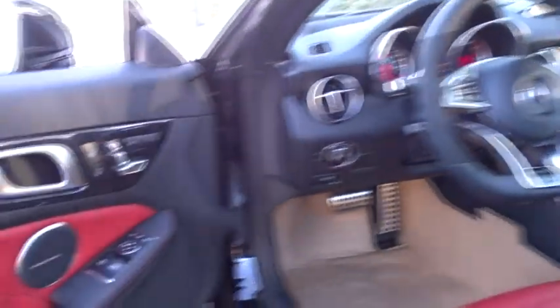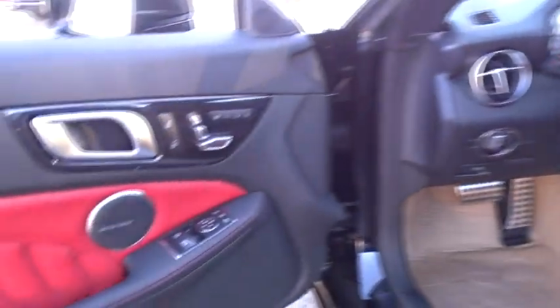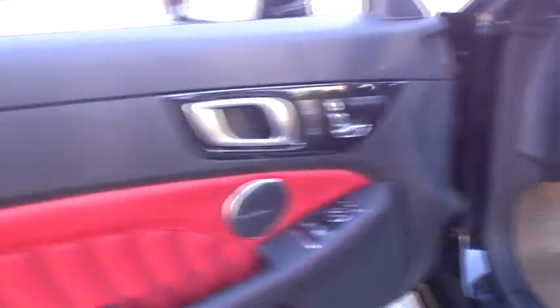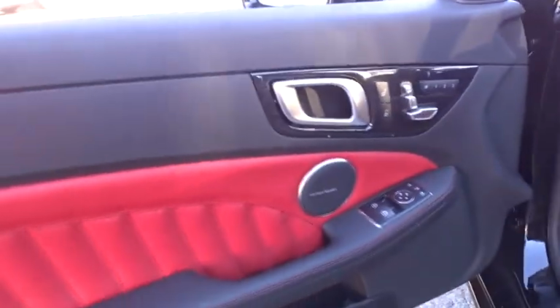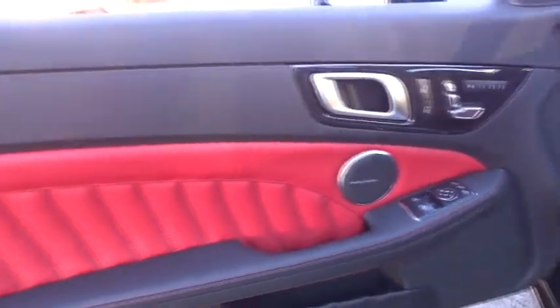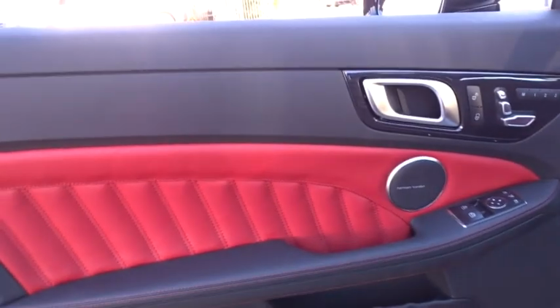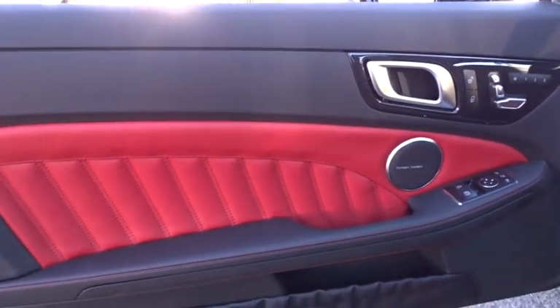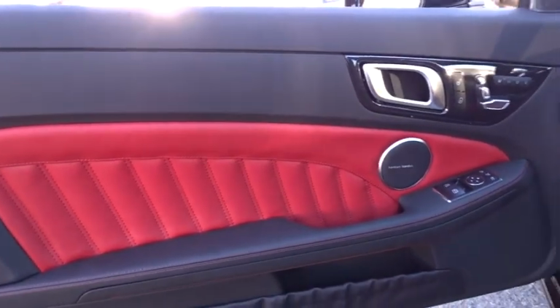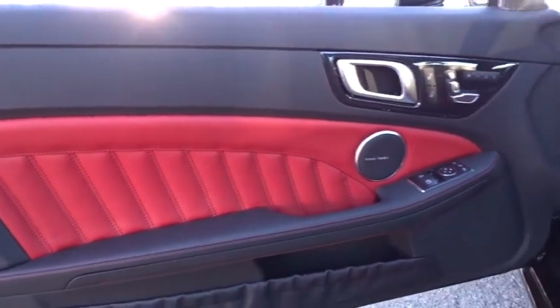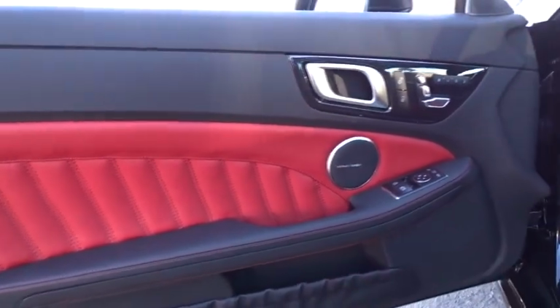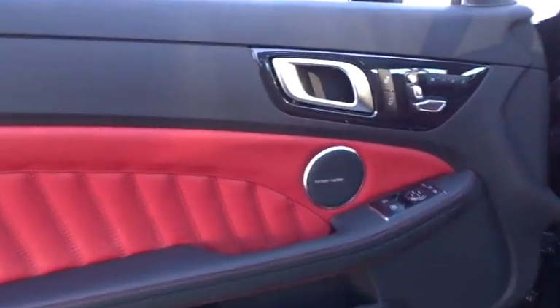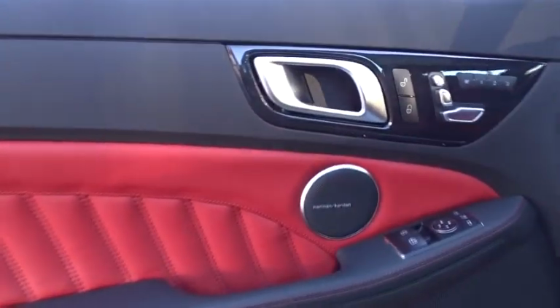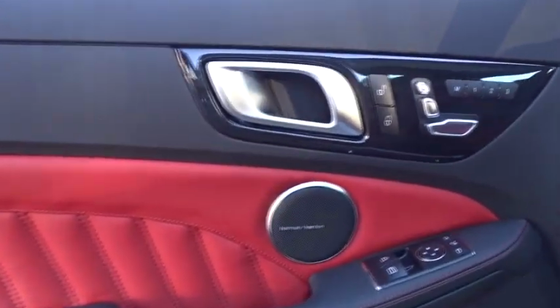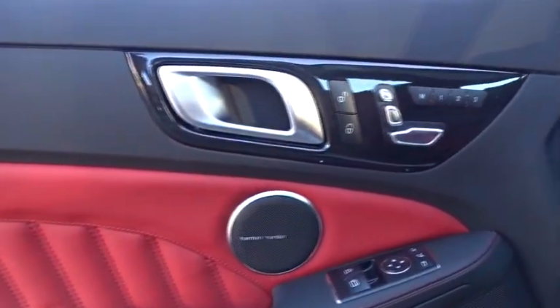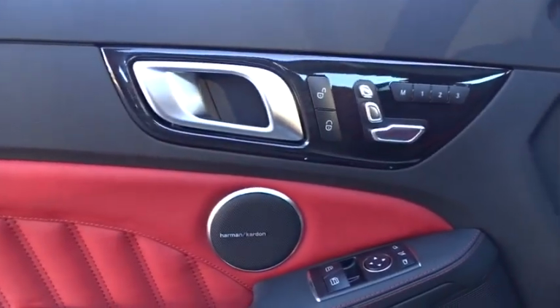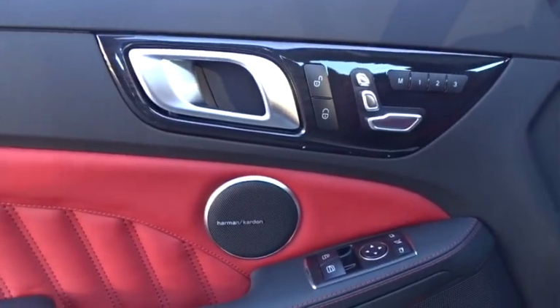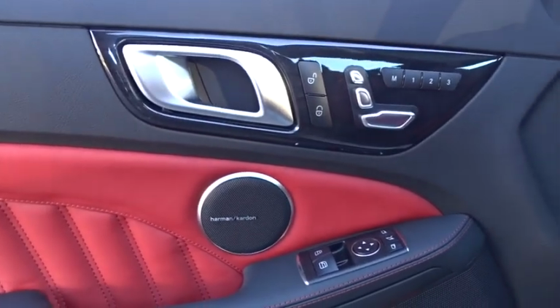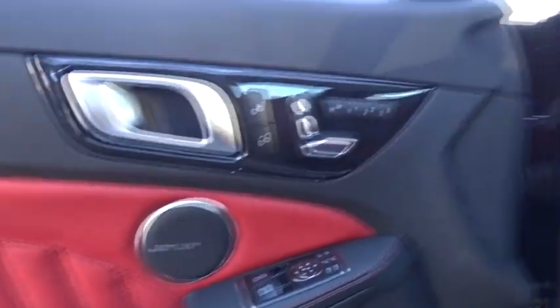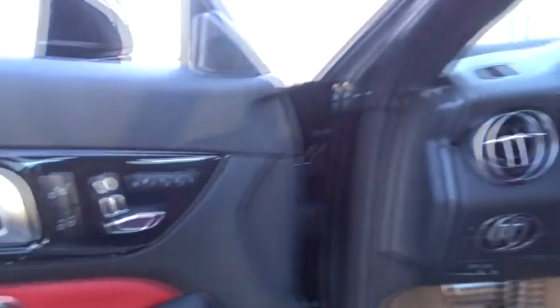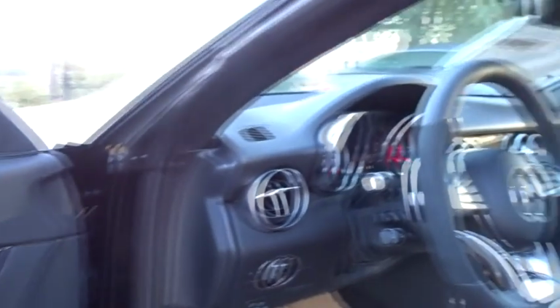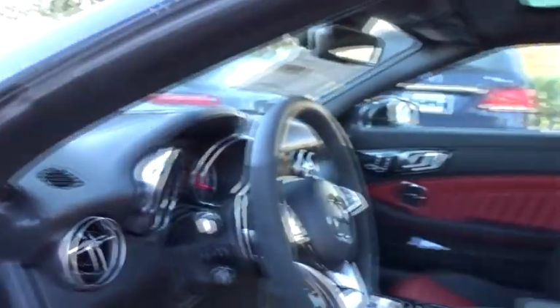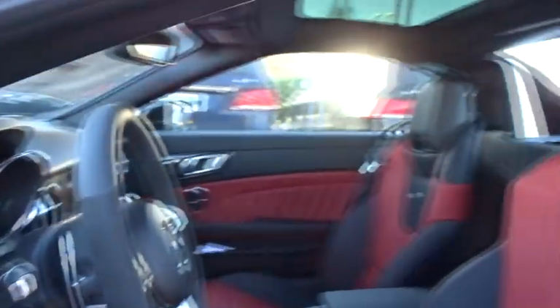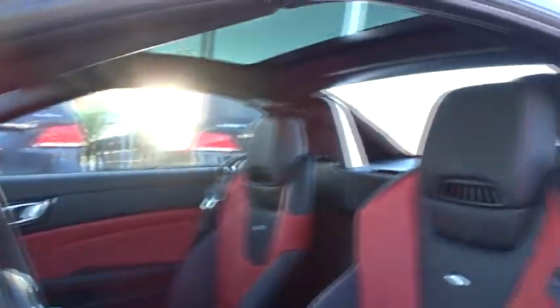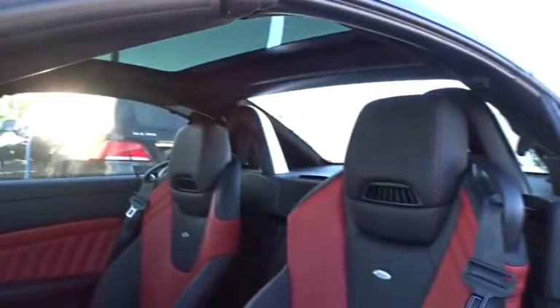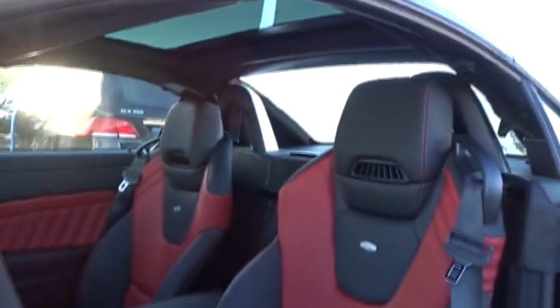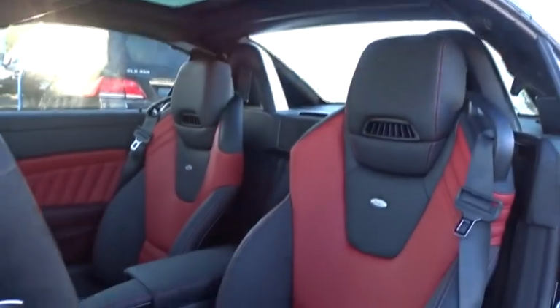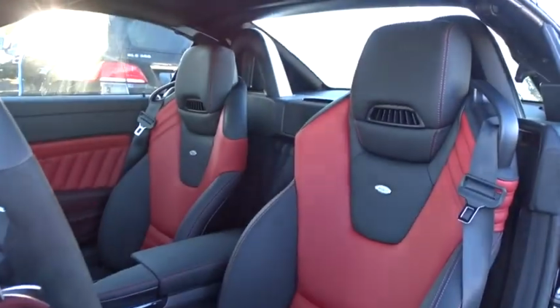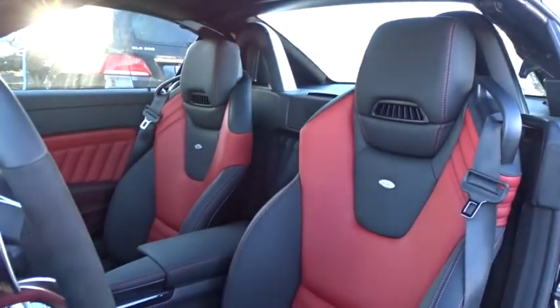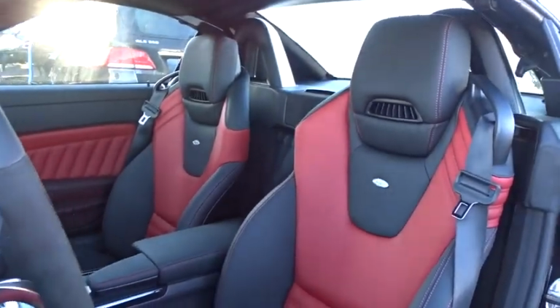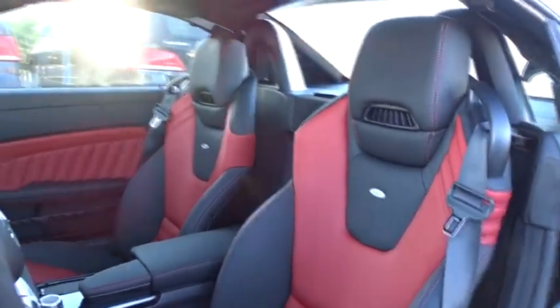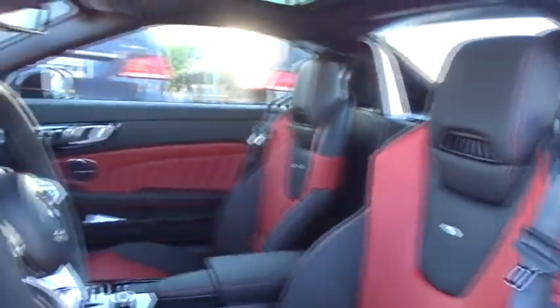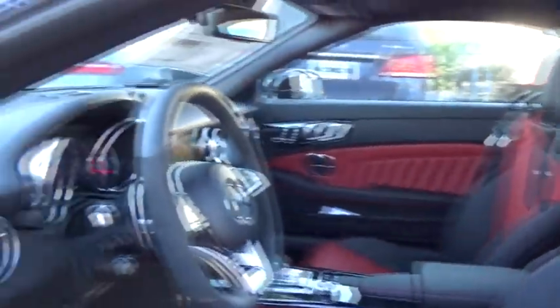Power steering, adjustable steering wheel, cruise control, auto dimming rear view mirror, keyless start, aluminum wheels, floor mats, four wheel disc brakes, rear defrost, universal garage door opener.